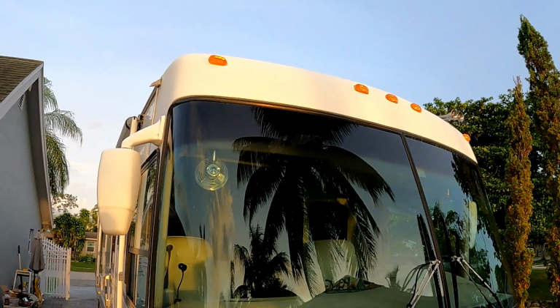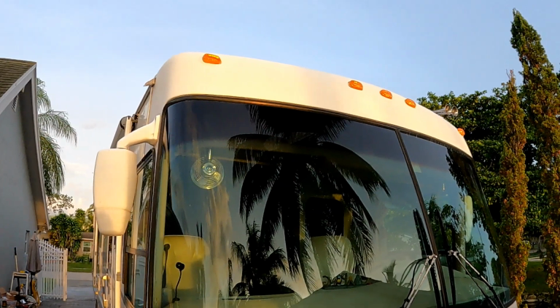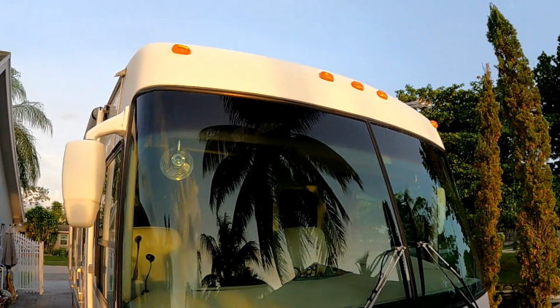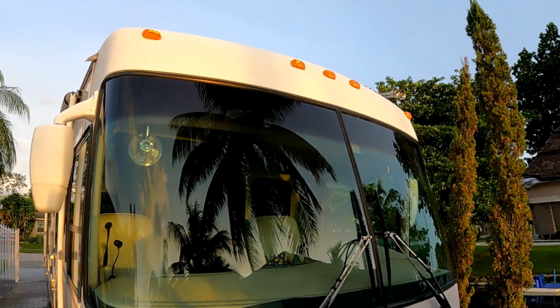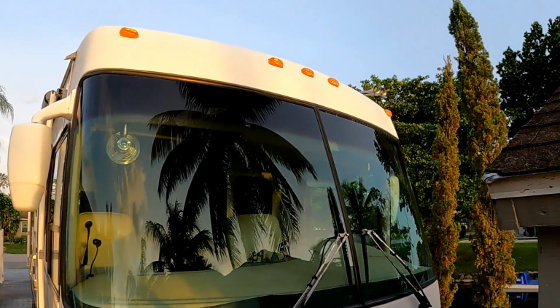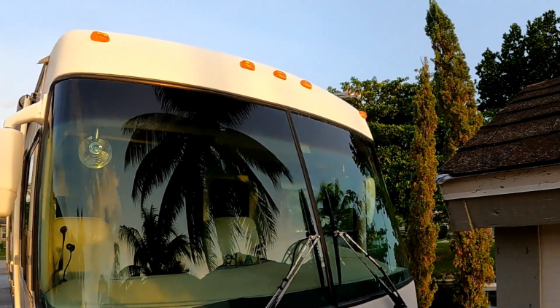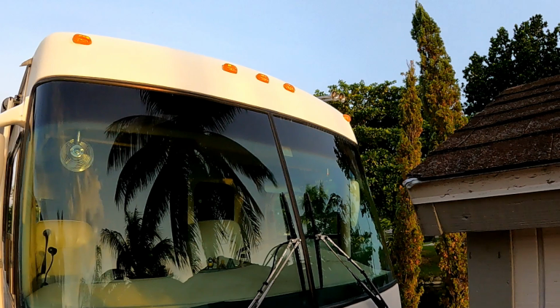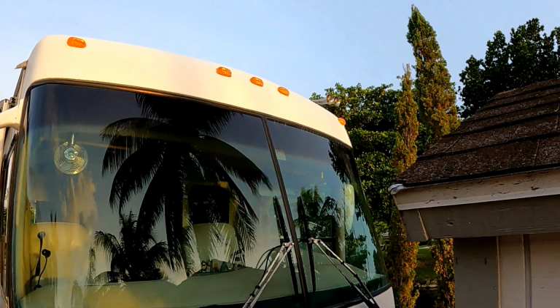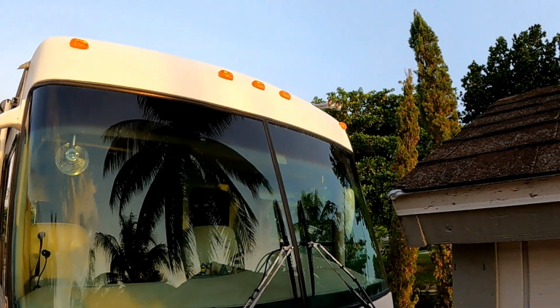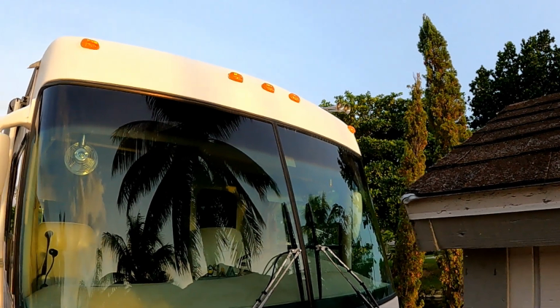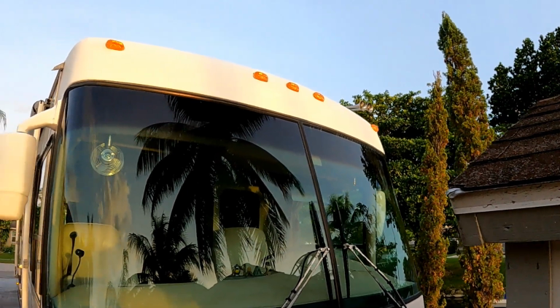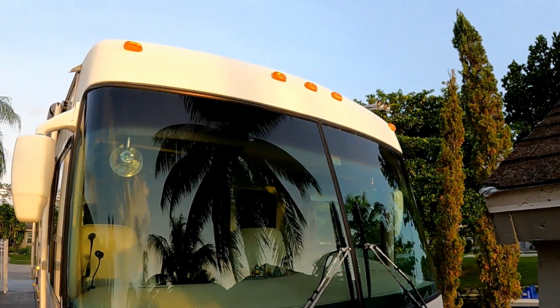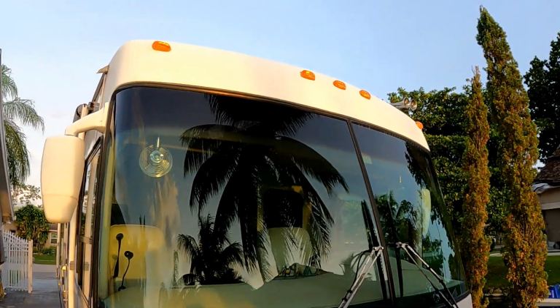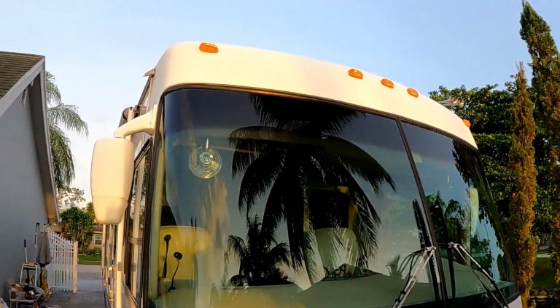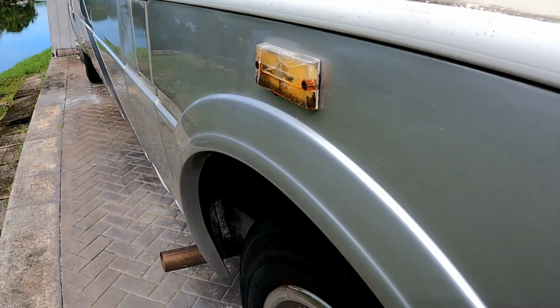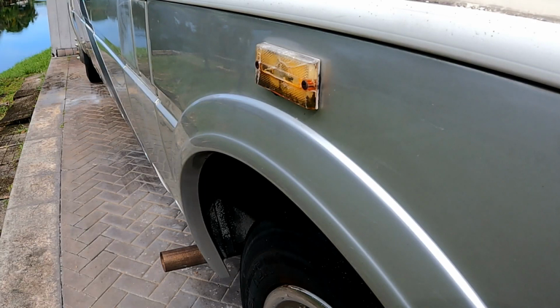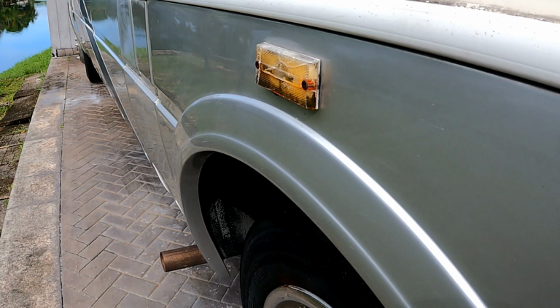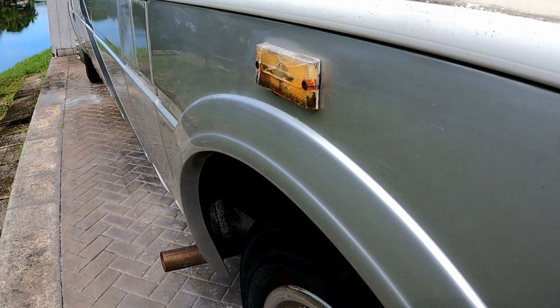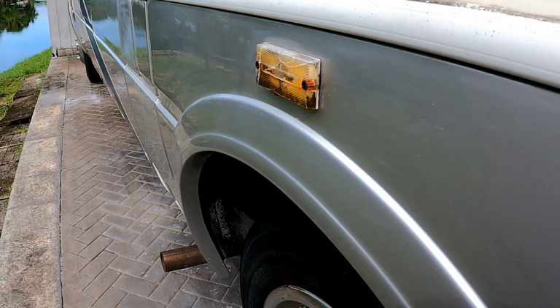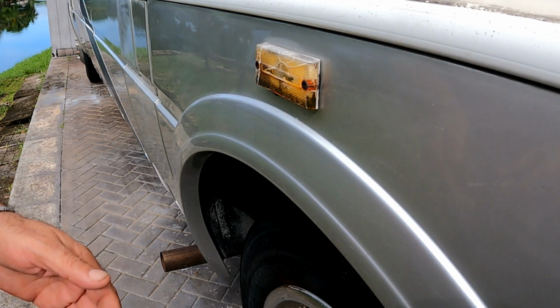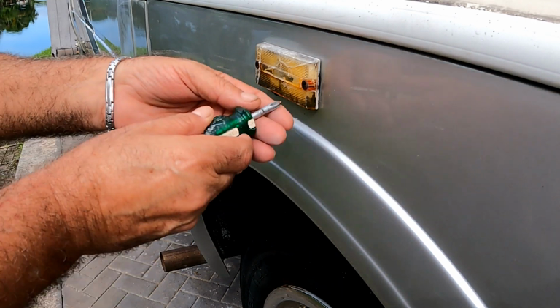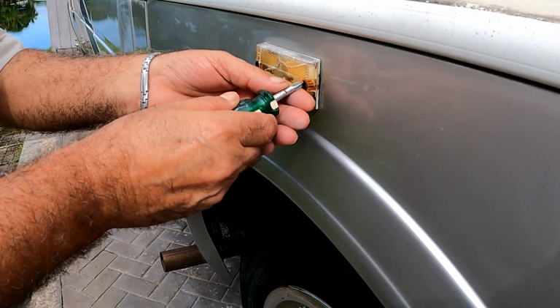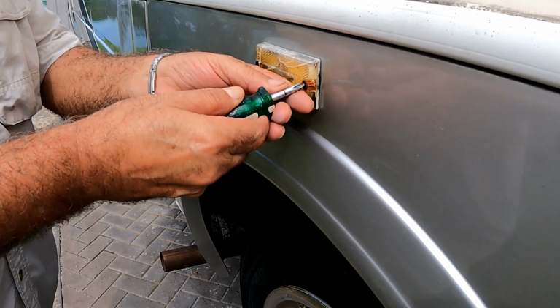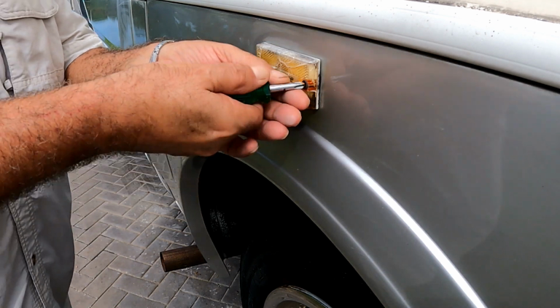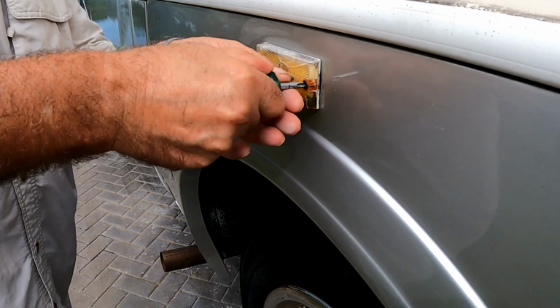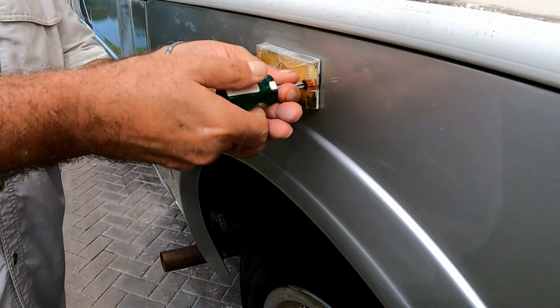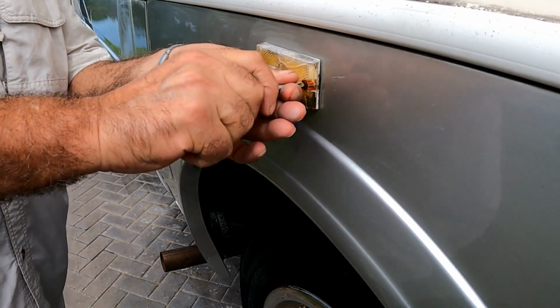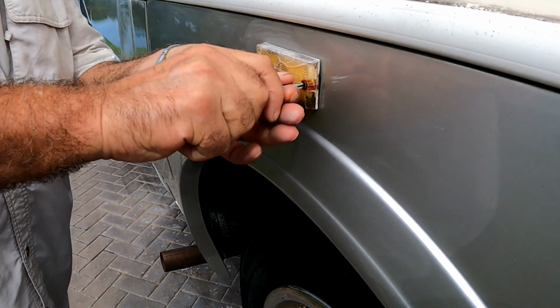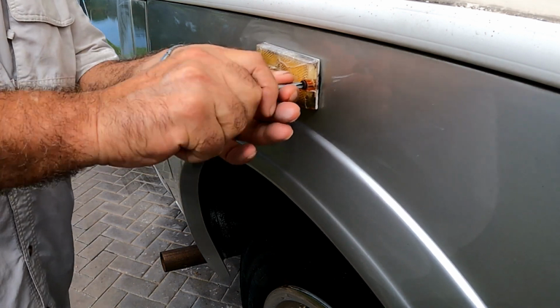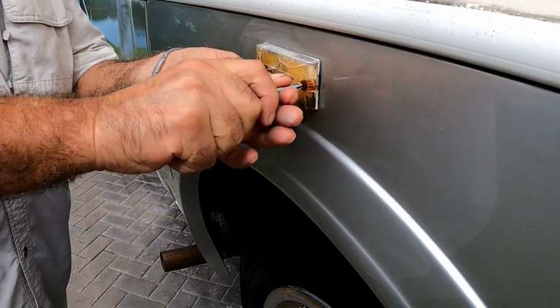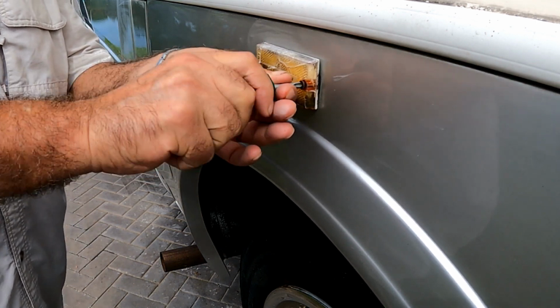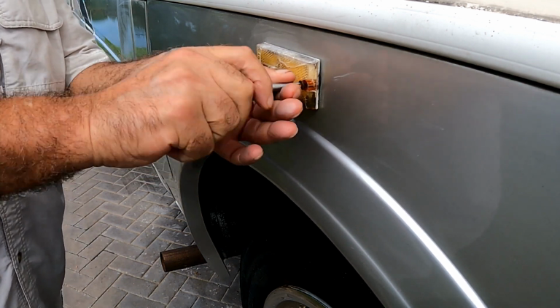There's the front ambers all done, with two side marker lights to go before nightfall. We'll find out how cool they look in the dark and how much more they'll stand out compared to the old incandescents.